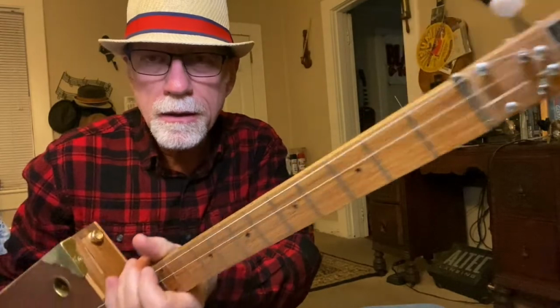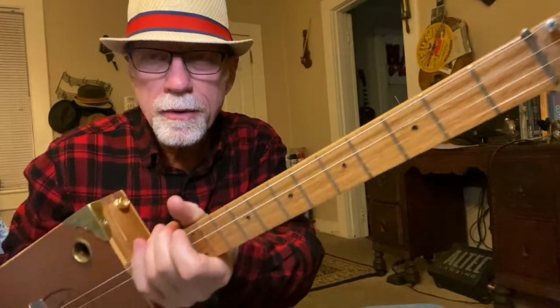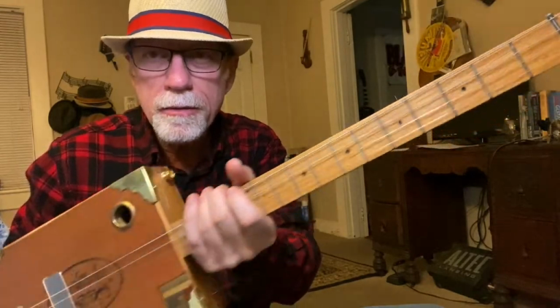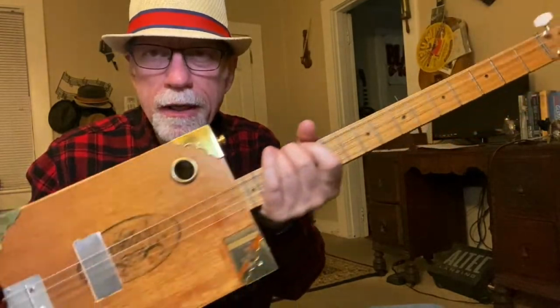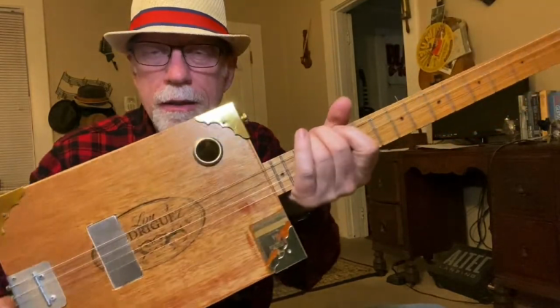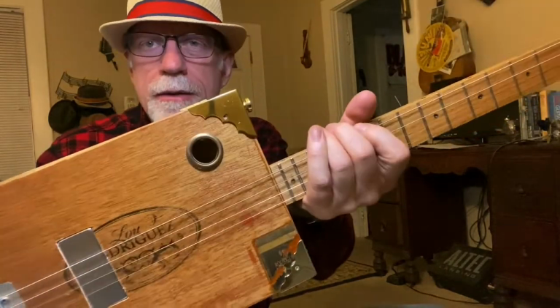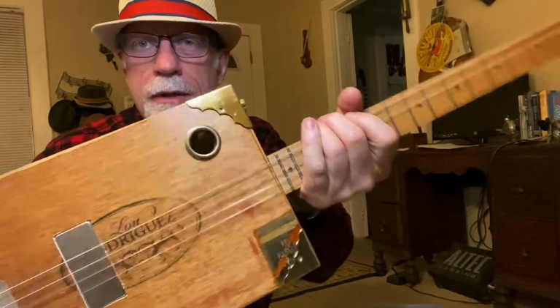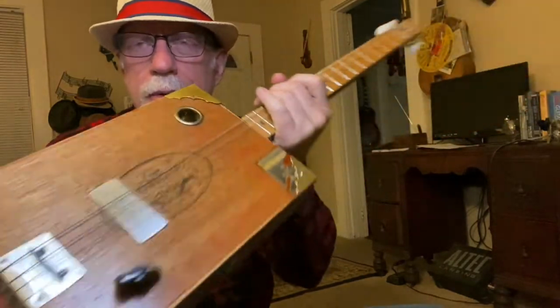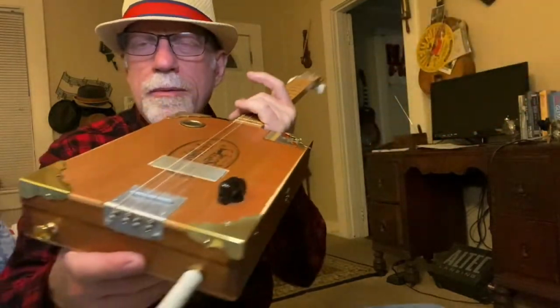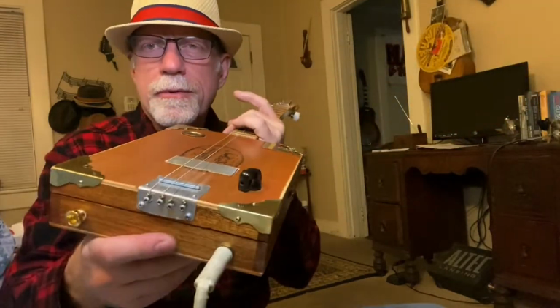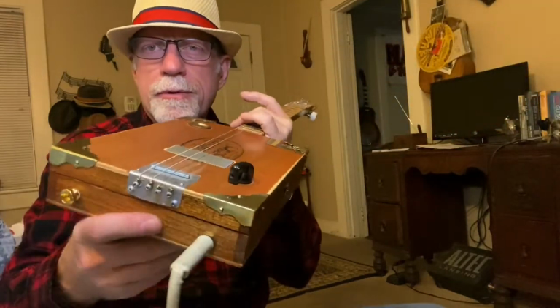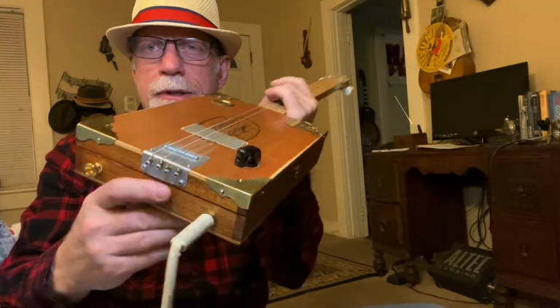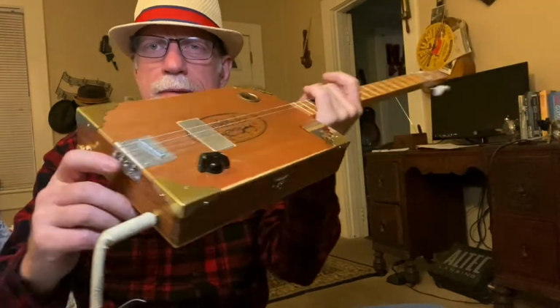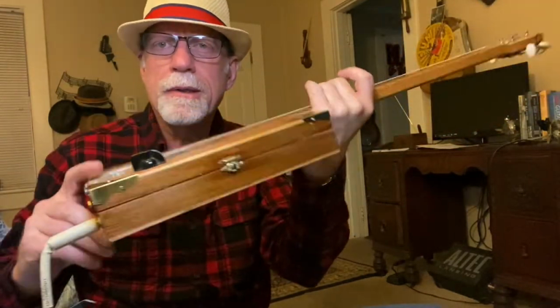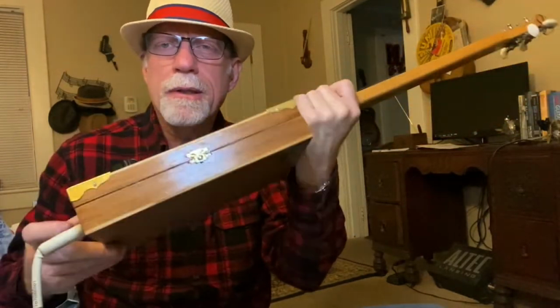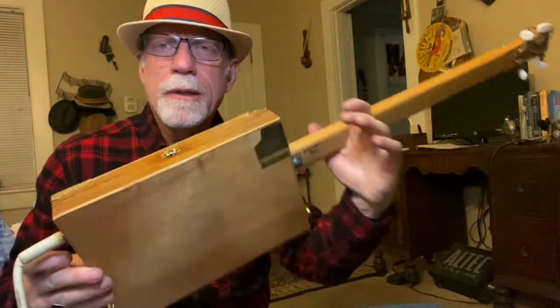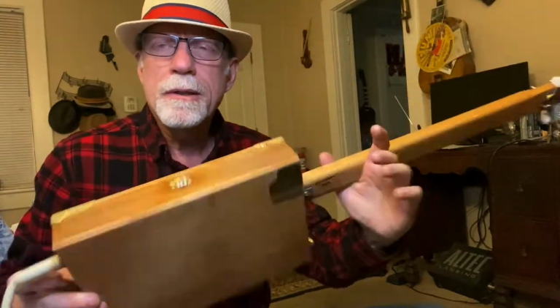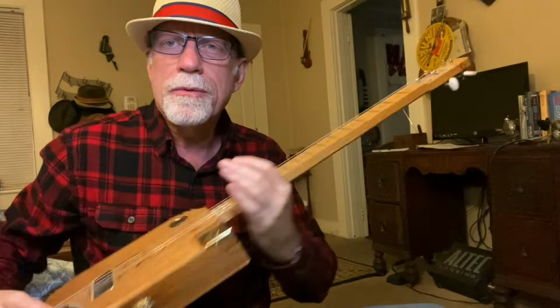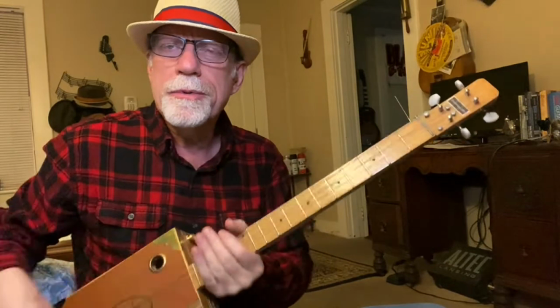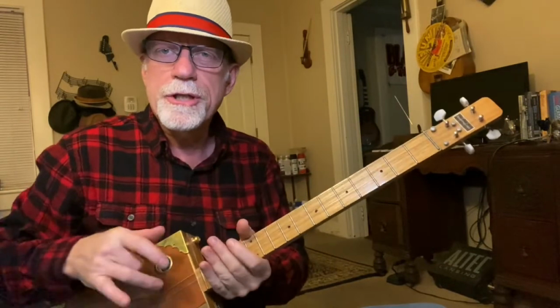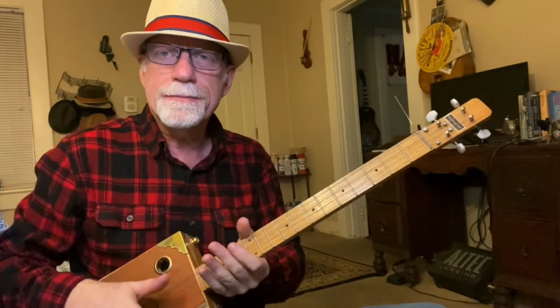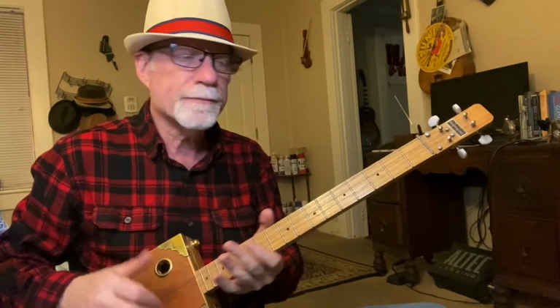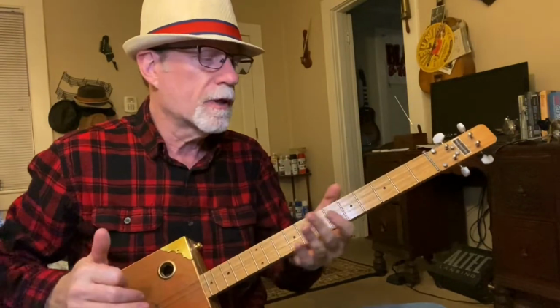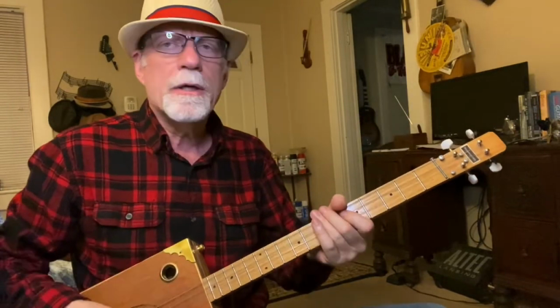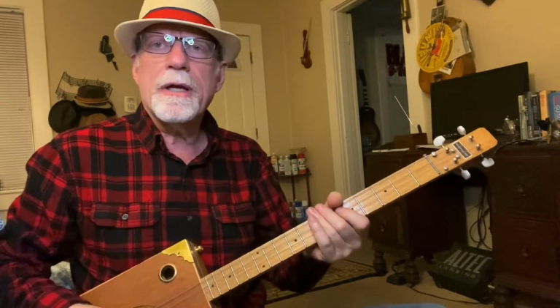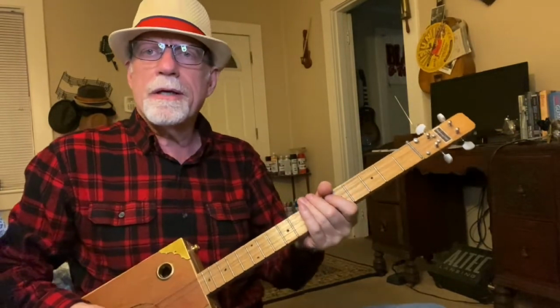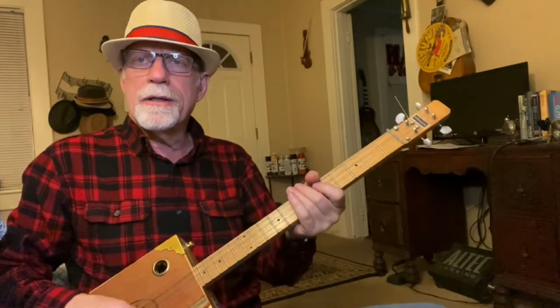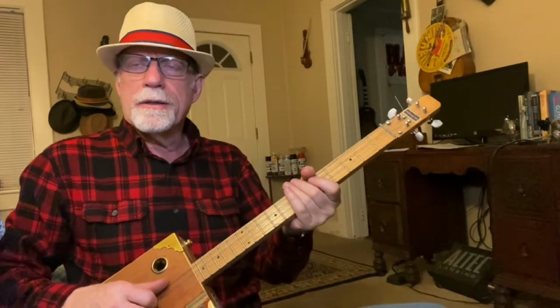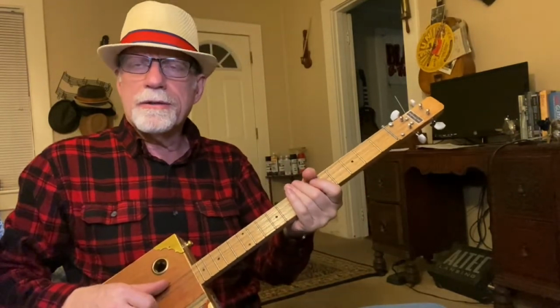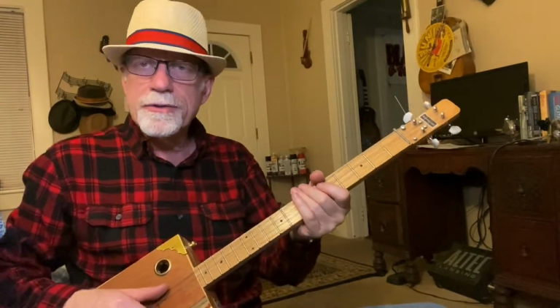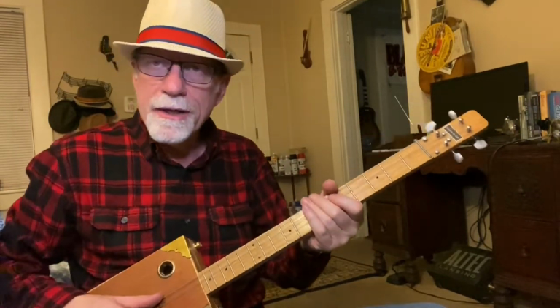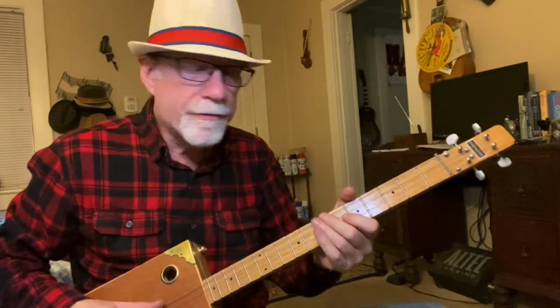Red Oak Neck, sound hole, four strings, tuned to open G. Today: 'Little Sister' by Elvis.